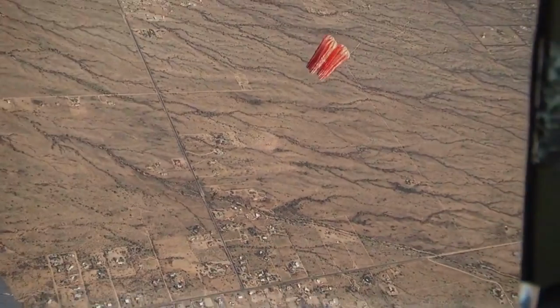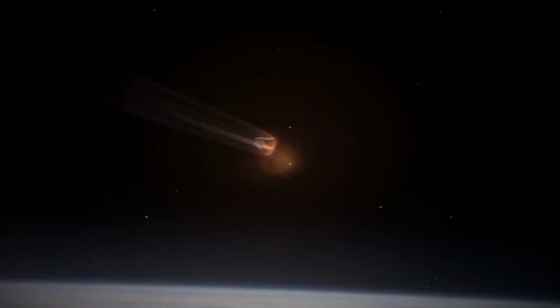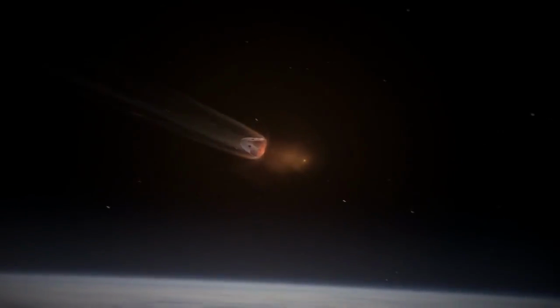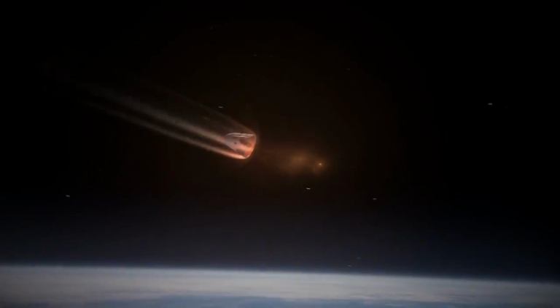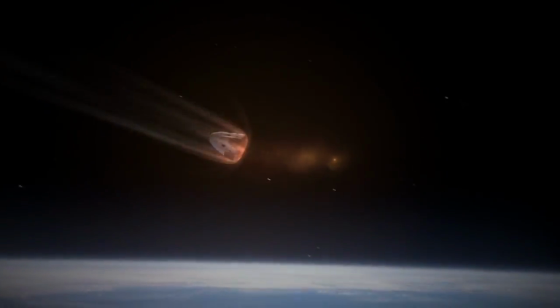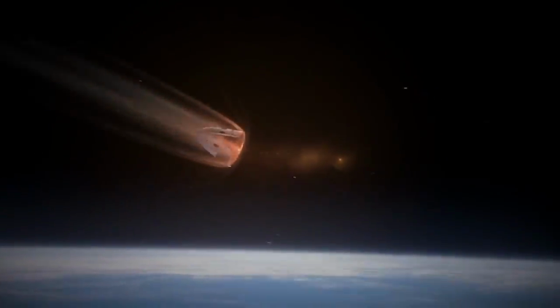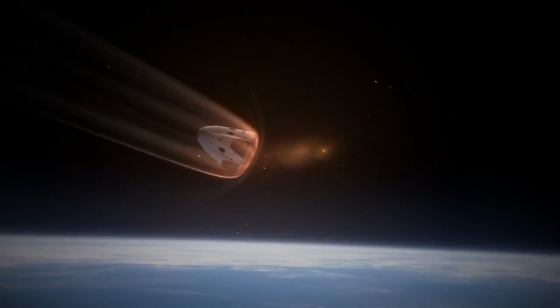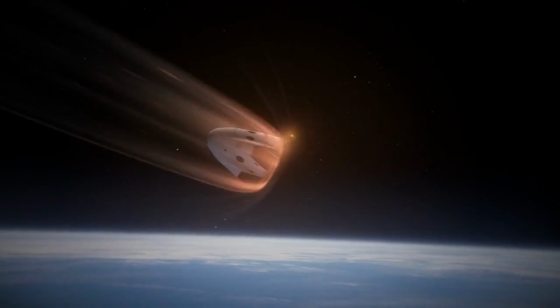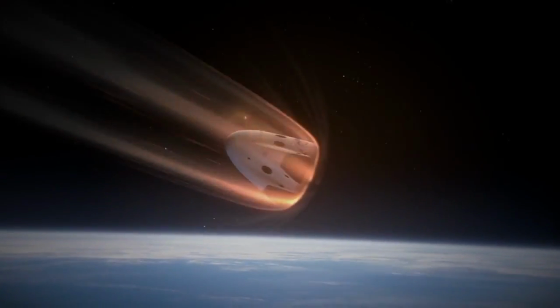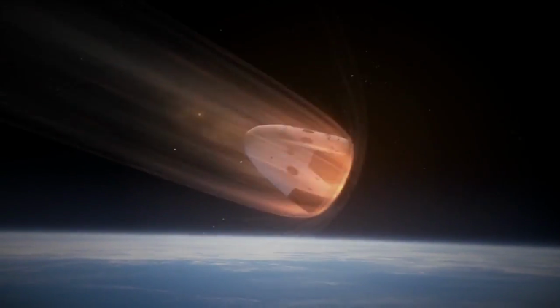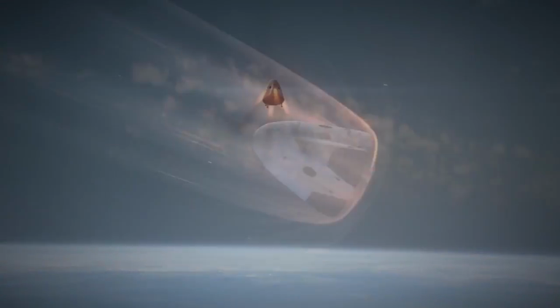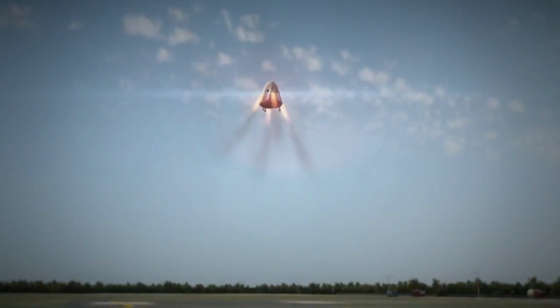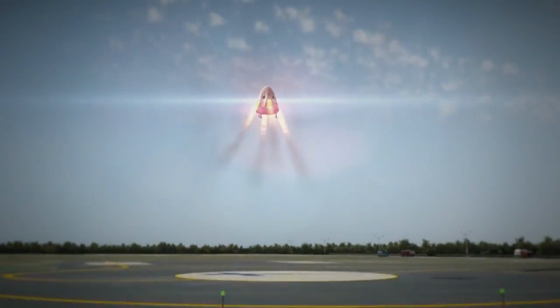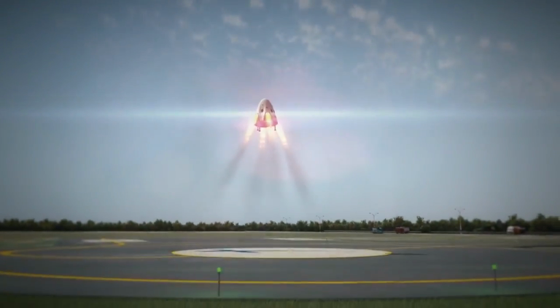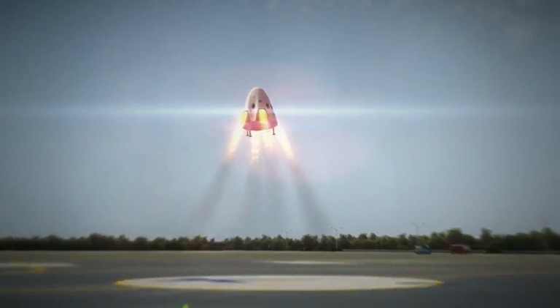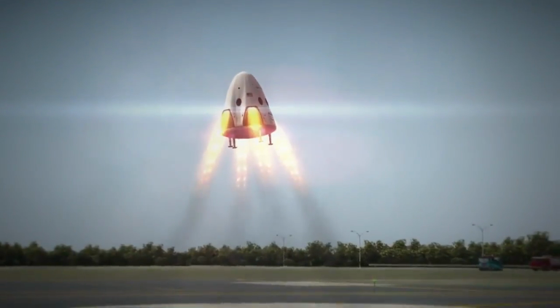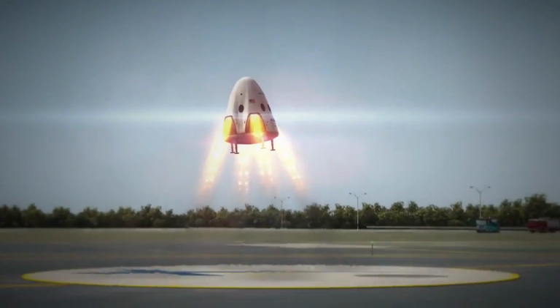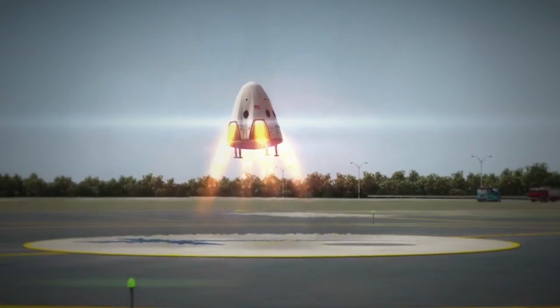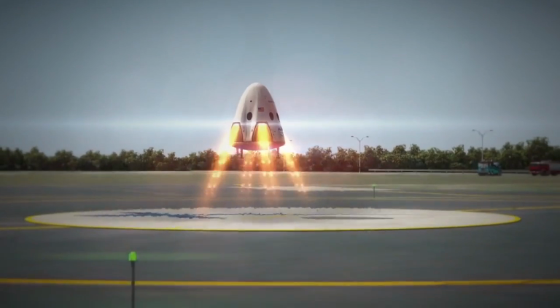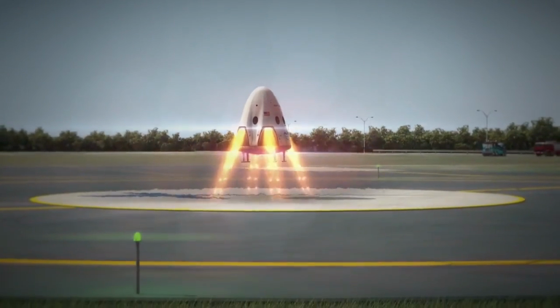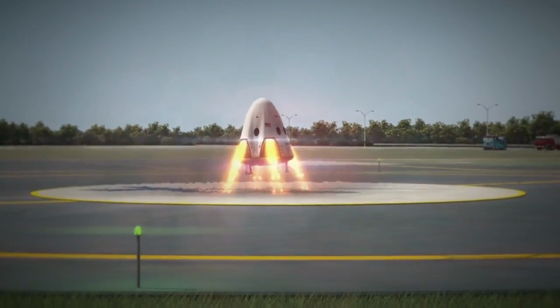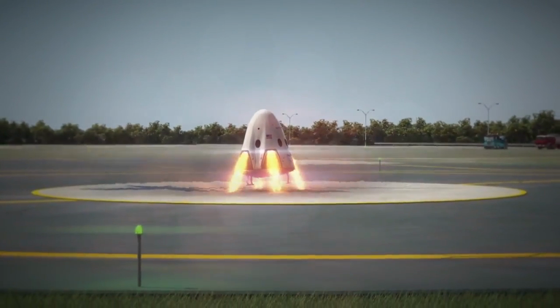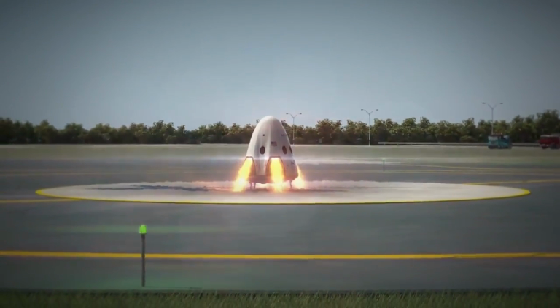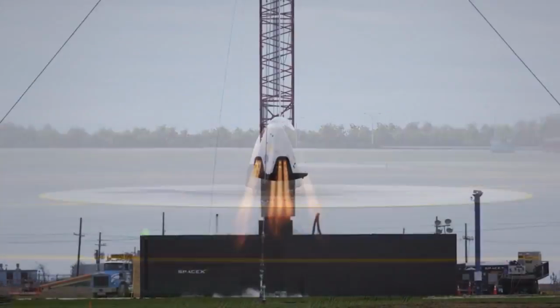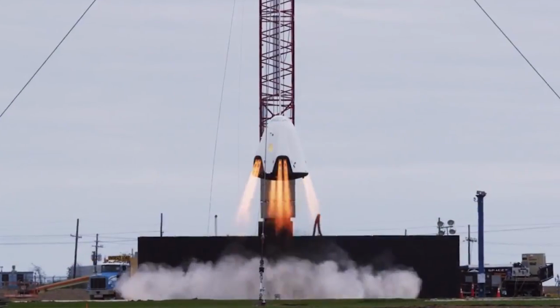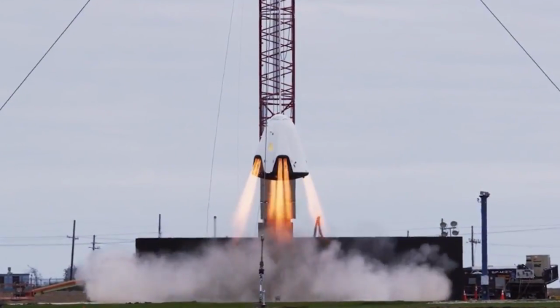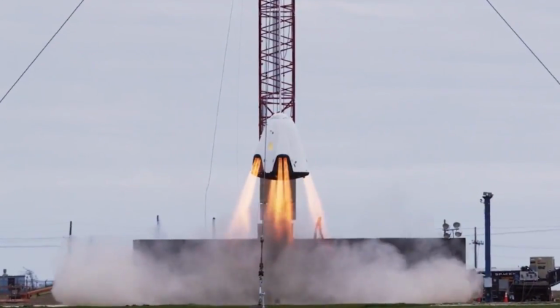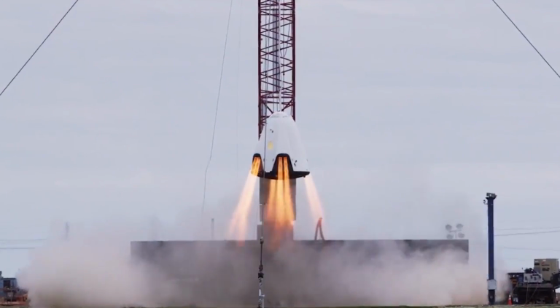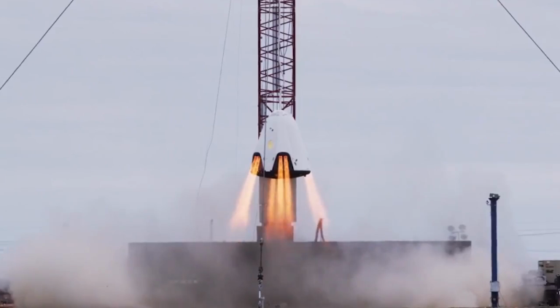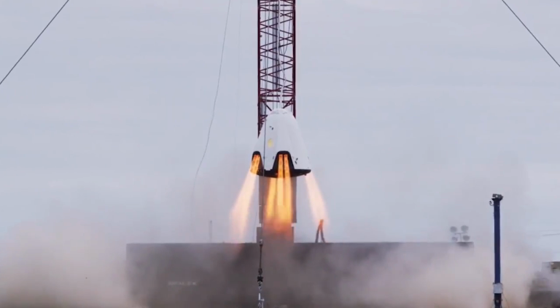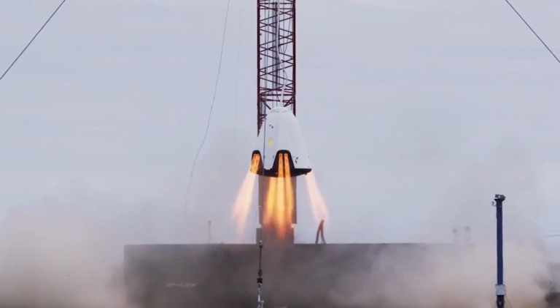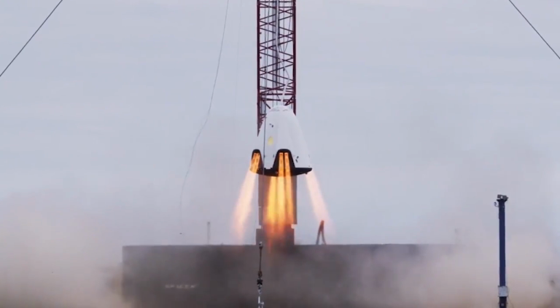Initially, the spacecraft will splash down safely in the ocean under parachutes, but ultimately the company wants to land the vehicle on land using eight SuperDraco engines. SpaceX recently tested its propulsive landing ability in Texas.